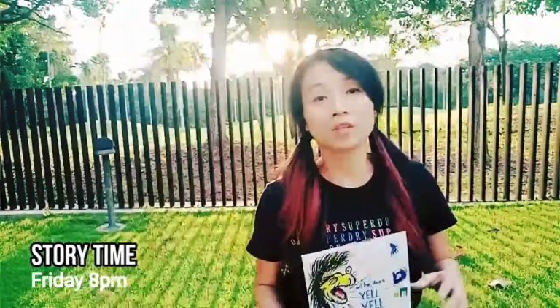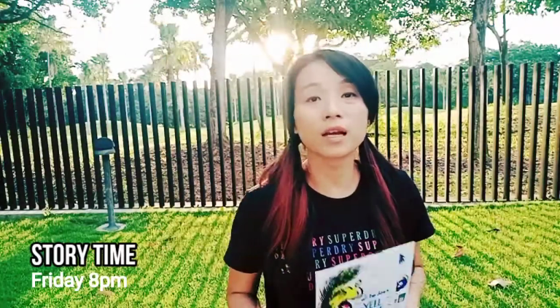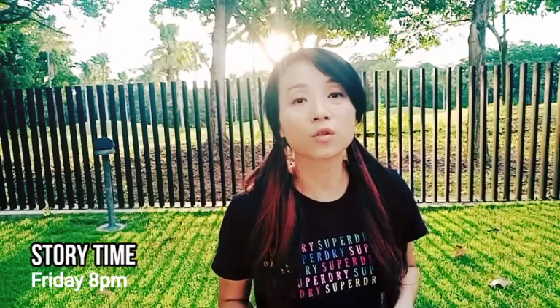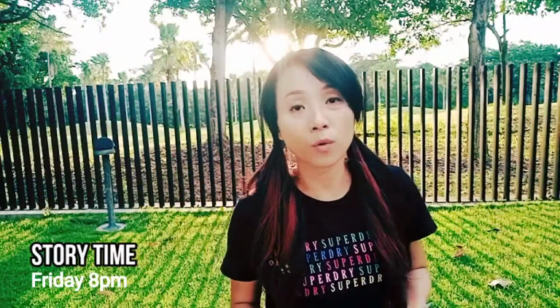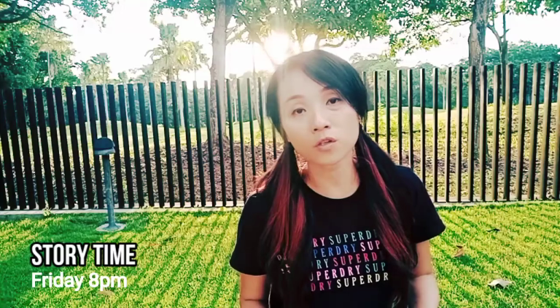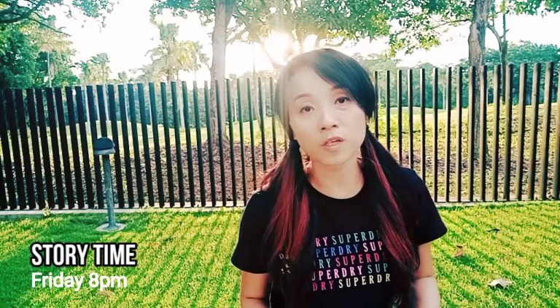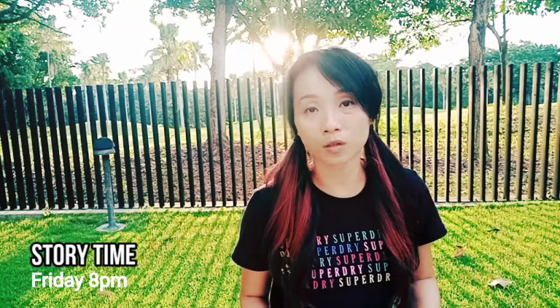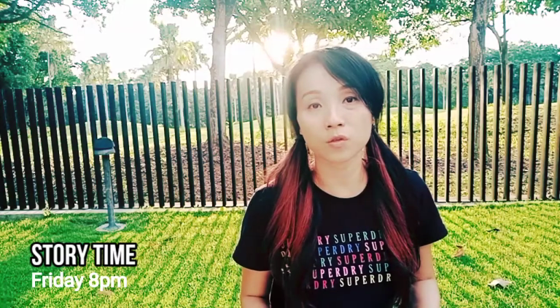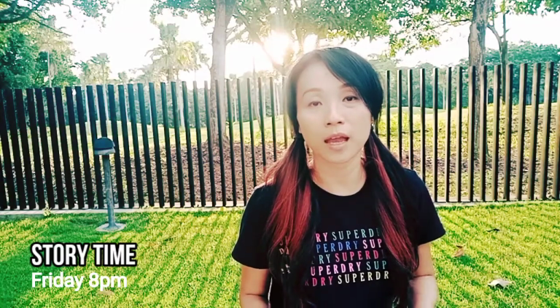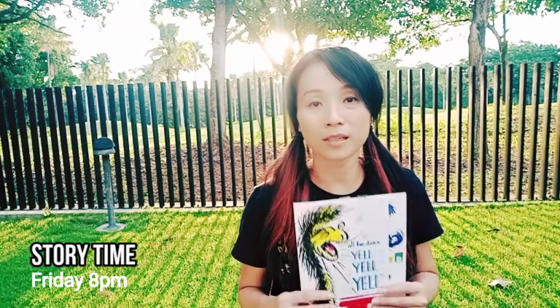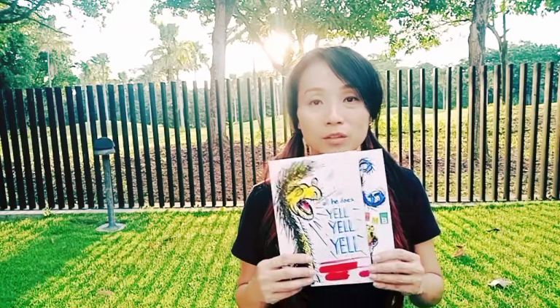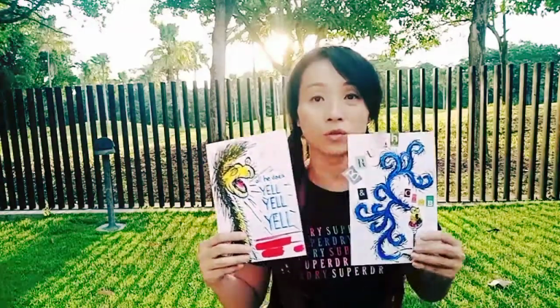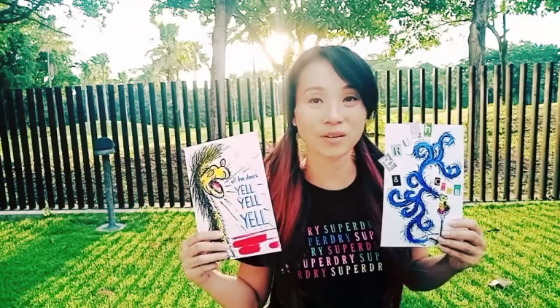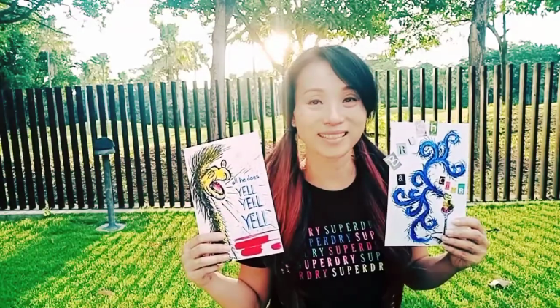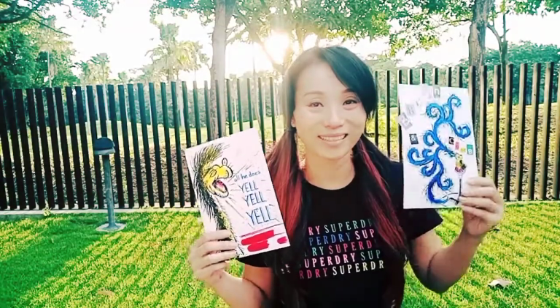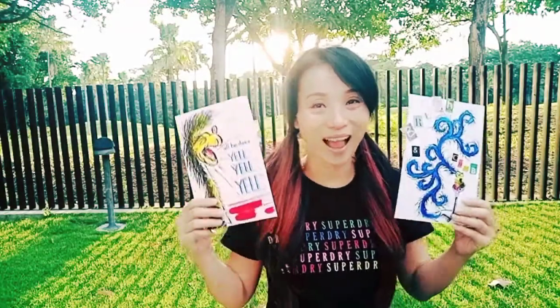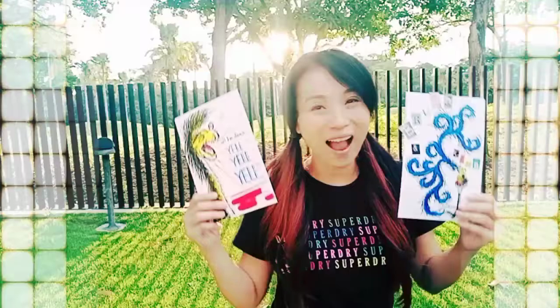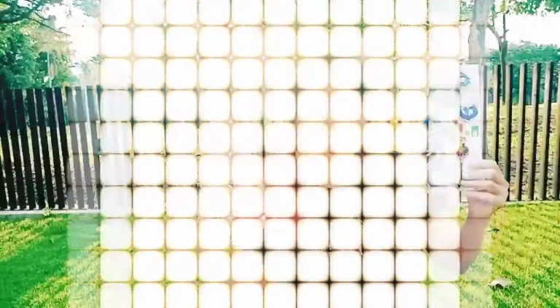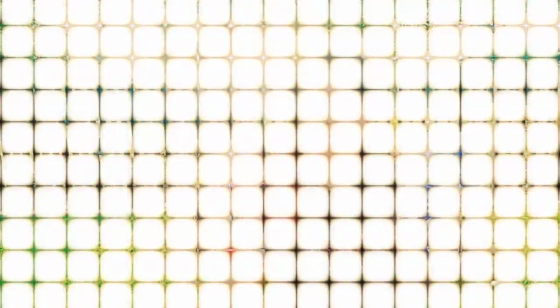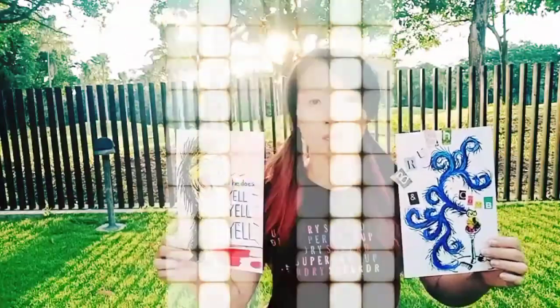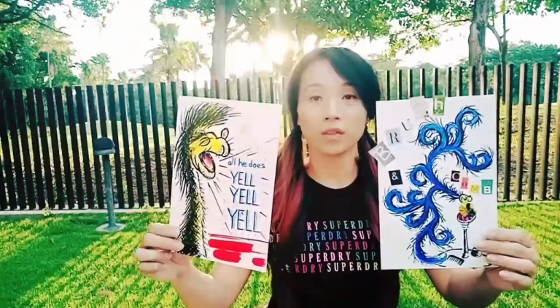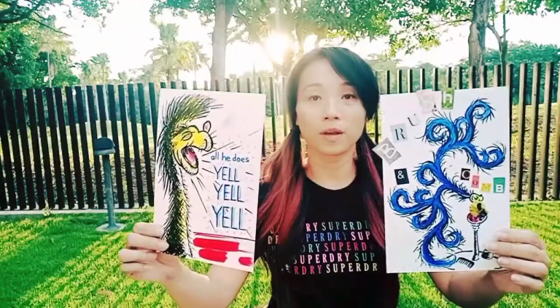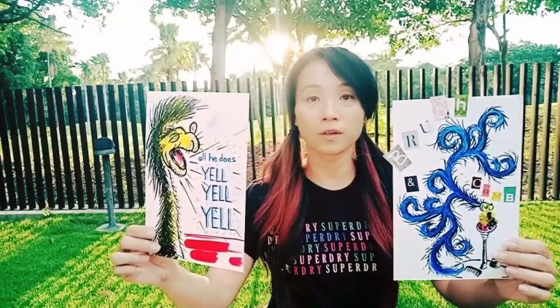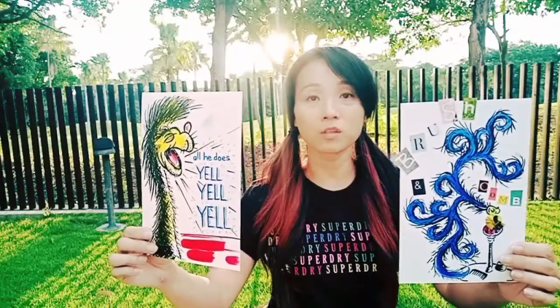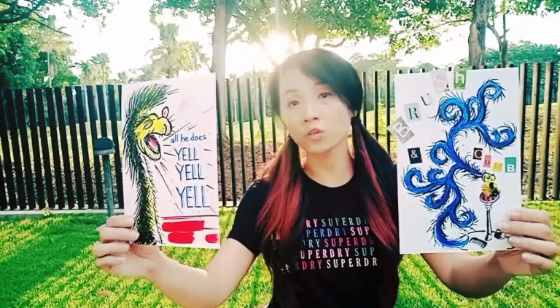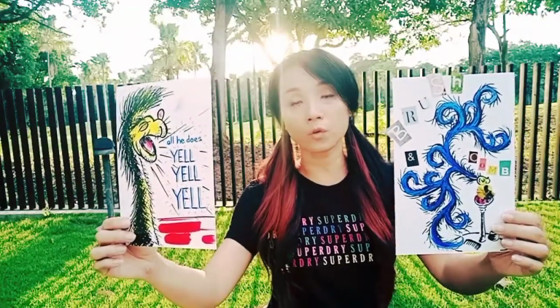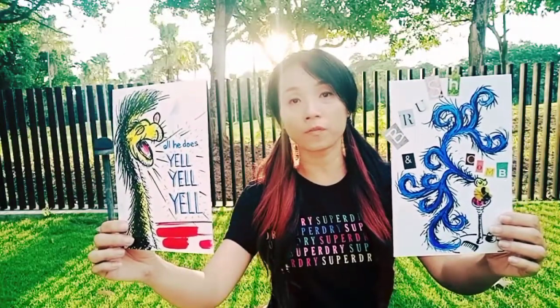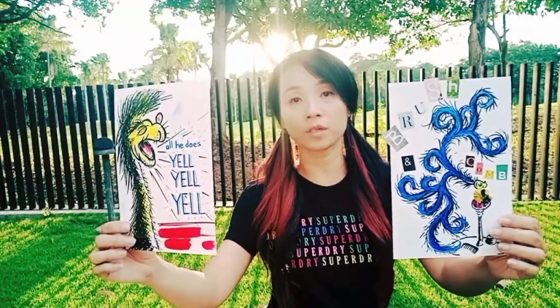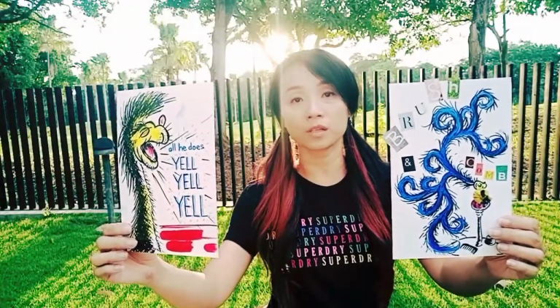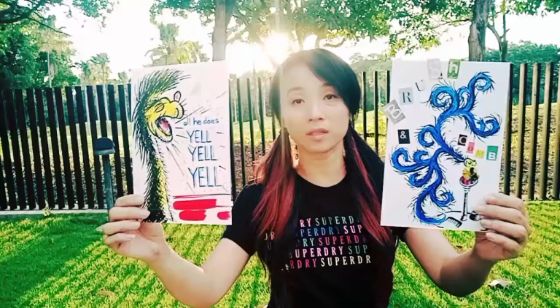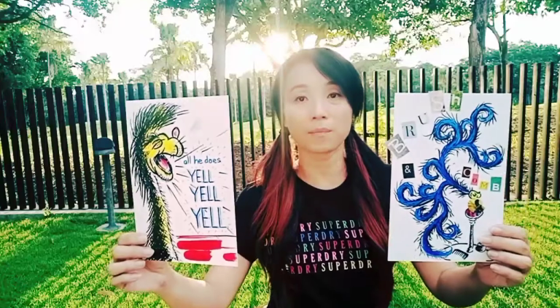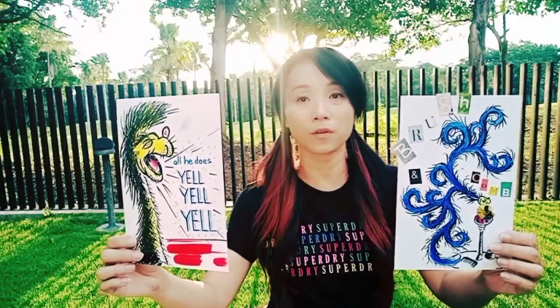Last Friday, I told the story One Fish, Two Fish by Dr. Seuss and I decided to do two crafts. They are my favorite characters. You can choose your own favorite characters, but these are my favorite.